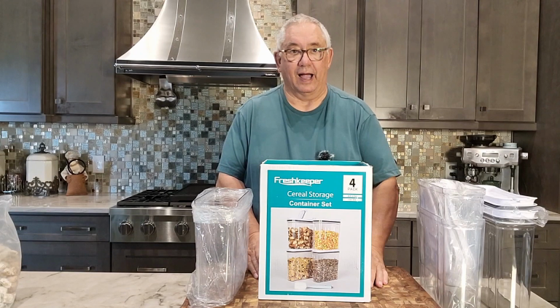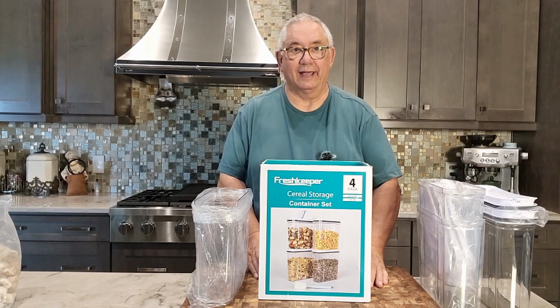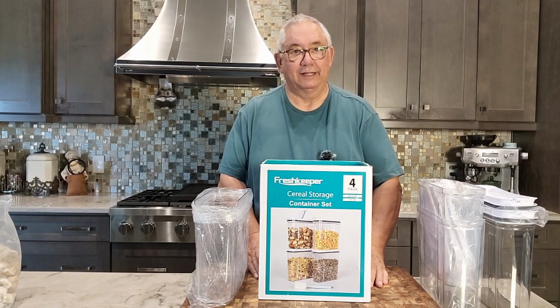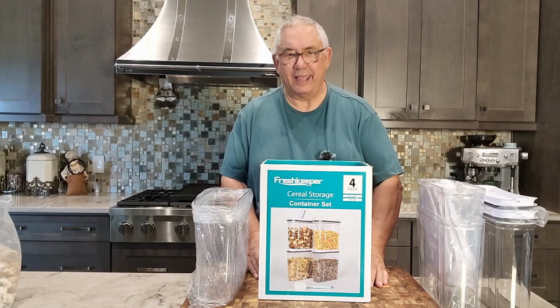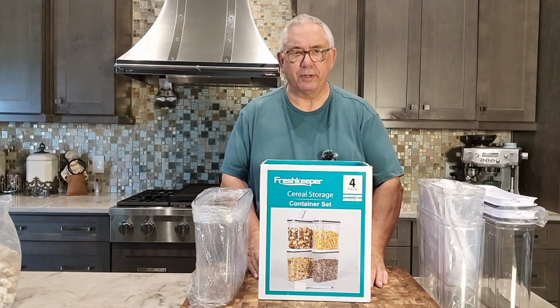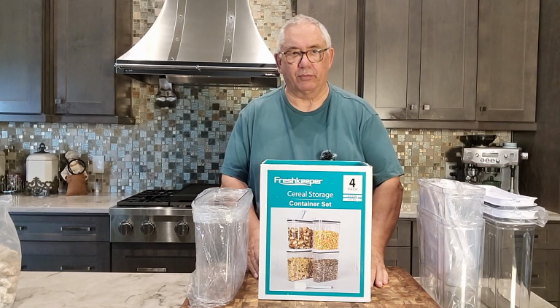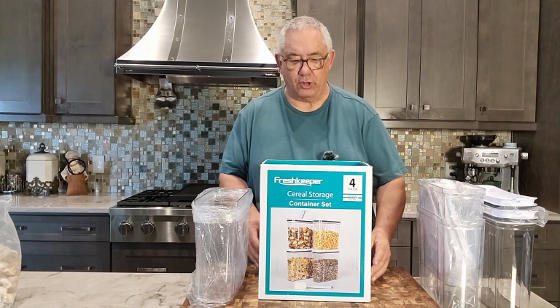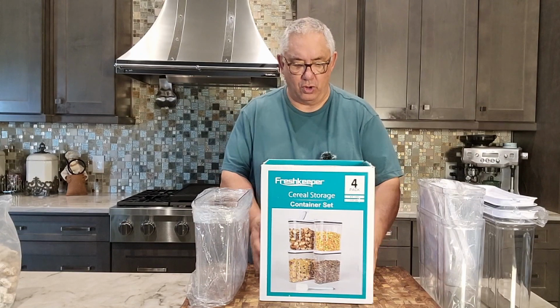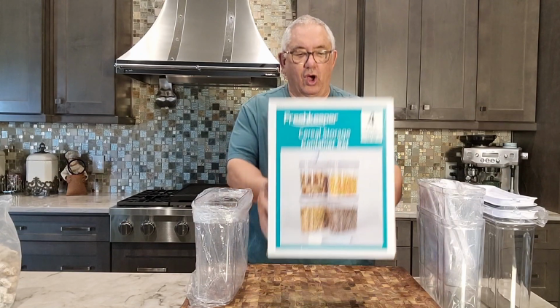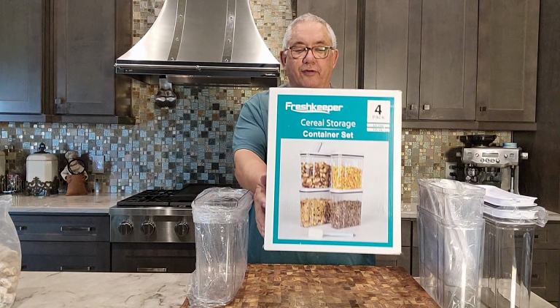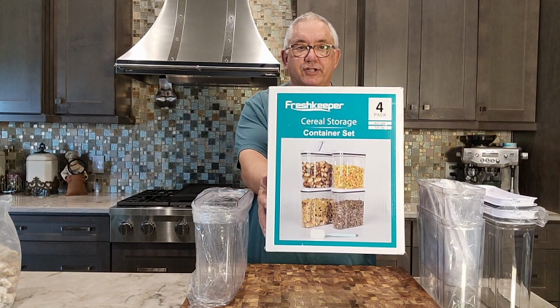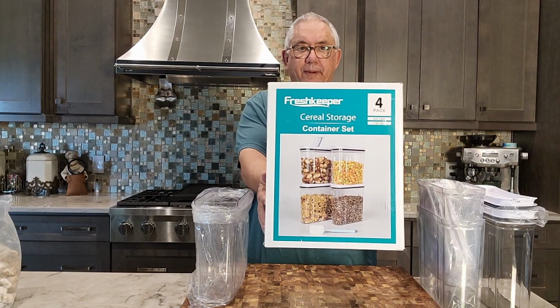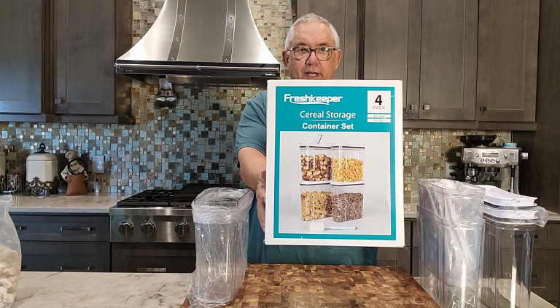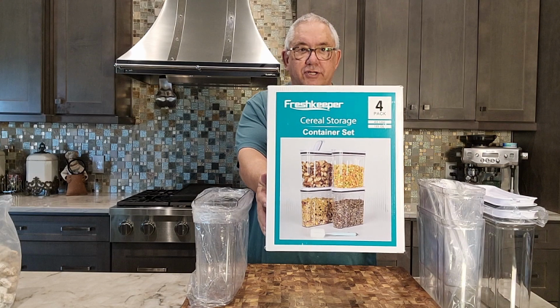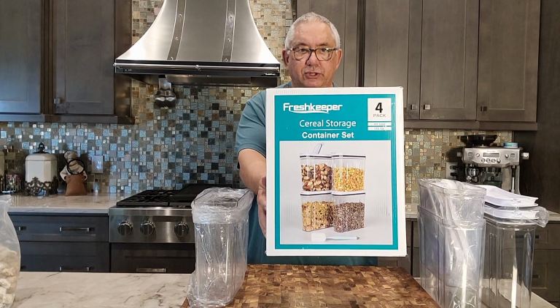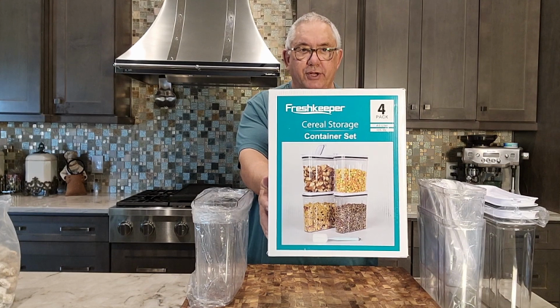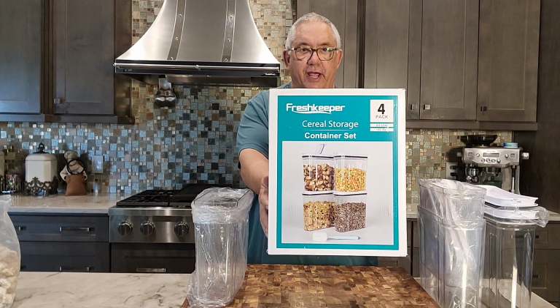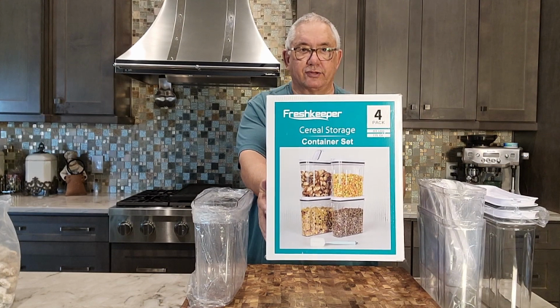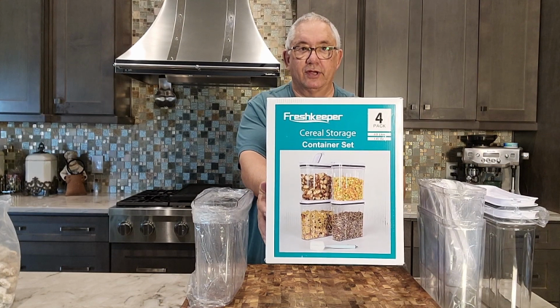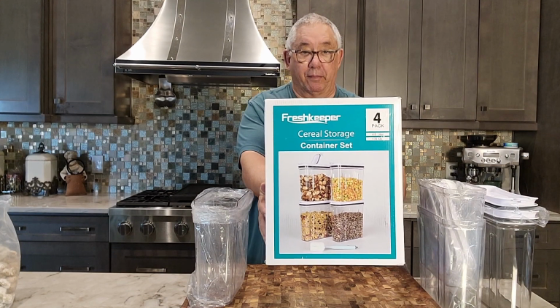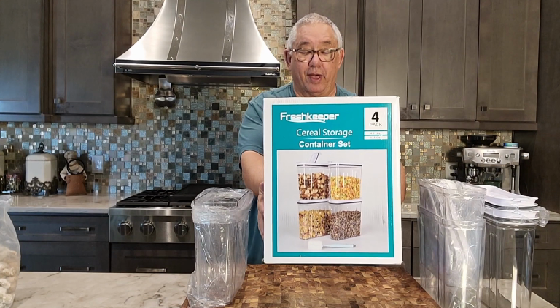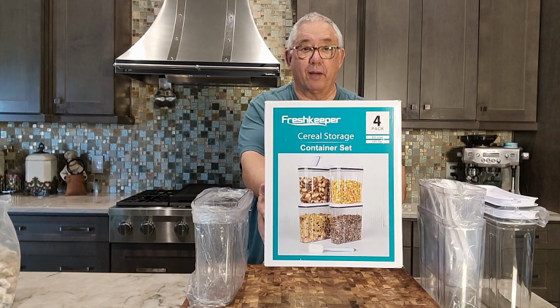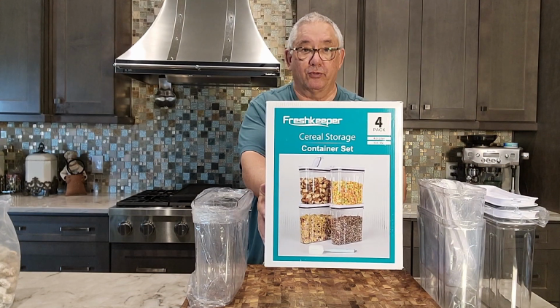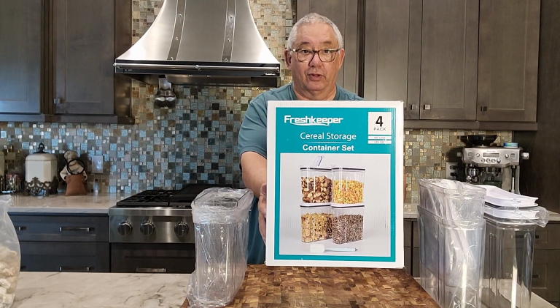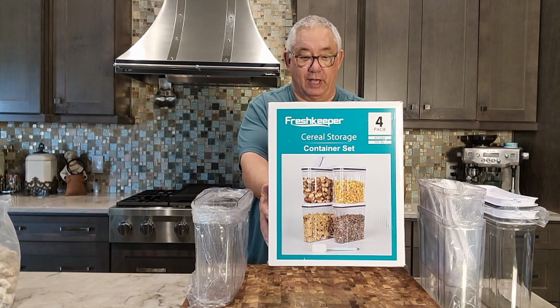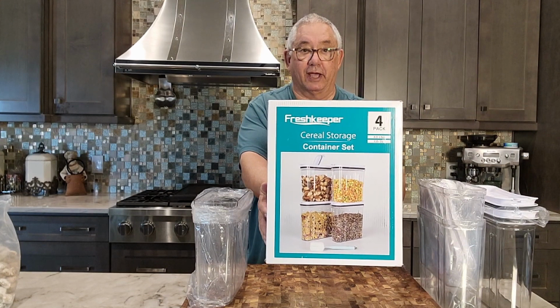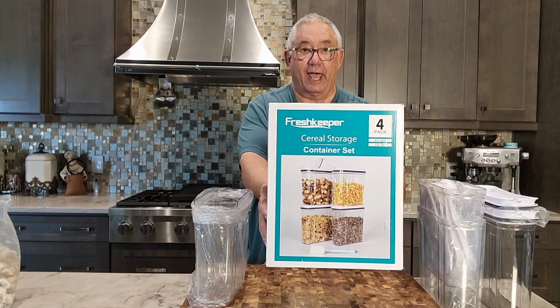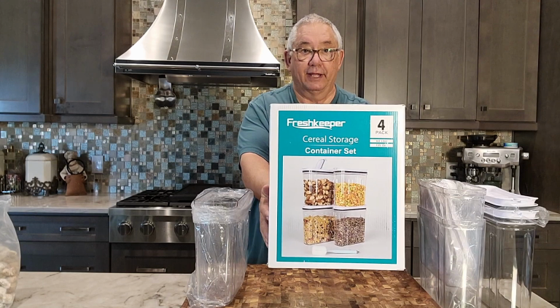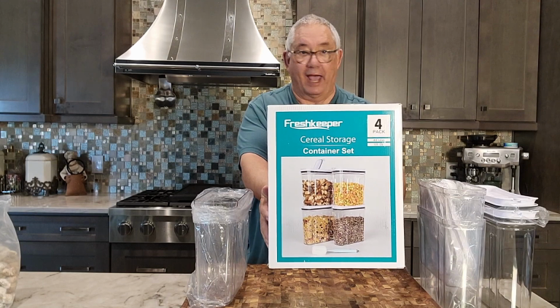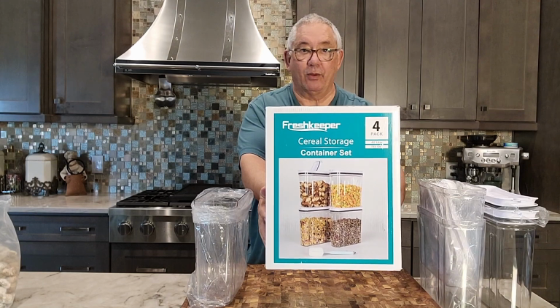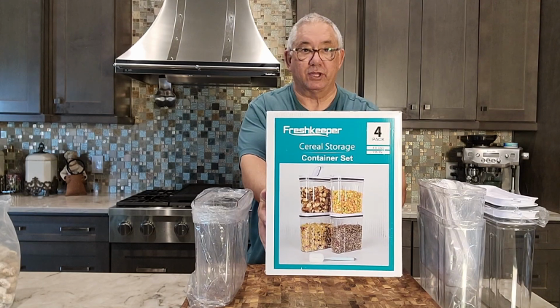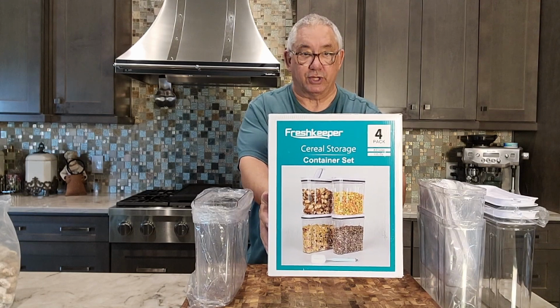Hi. Today I'm going to be doing a review on the FreshKeeper cereal storage containers. And boy, they are beautiful. I'll tell you that. And I can't wait to use these.